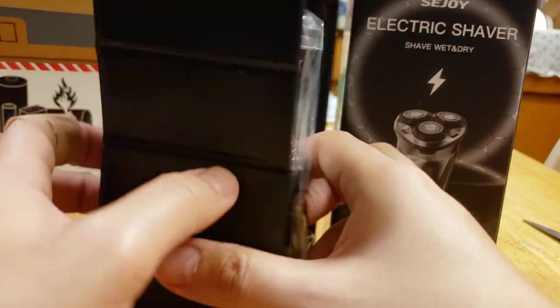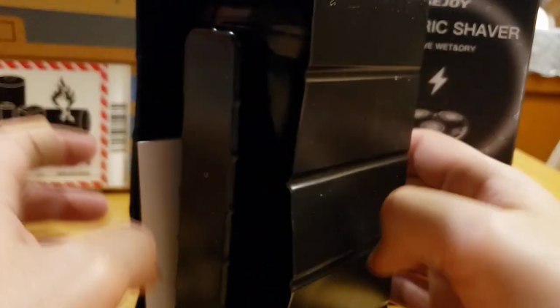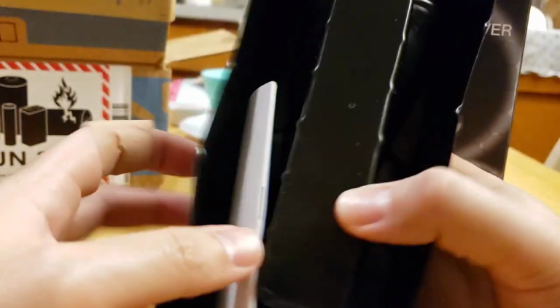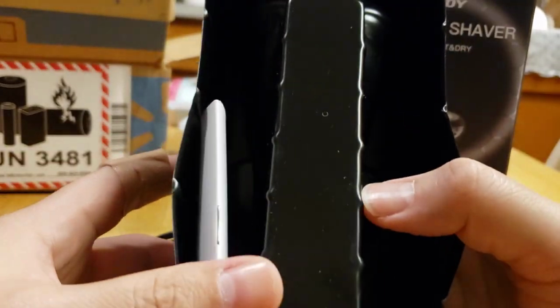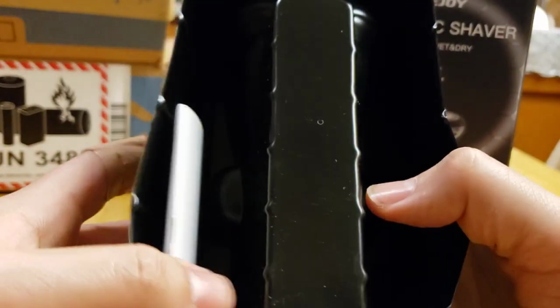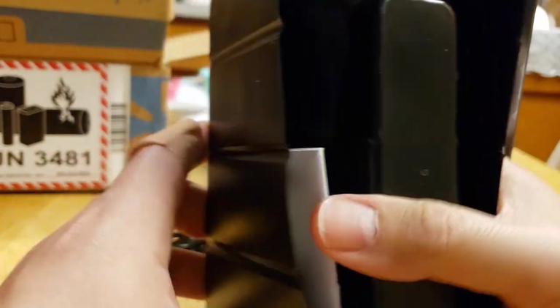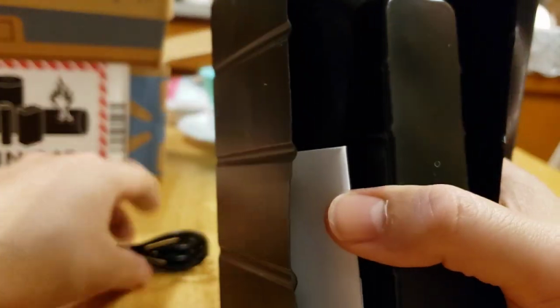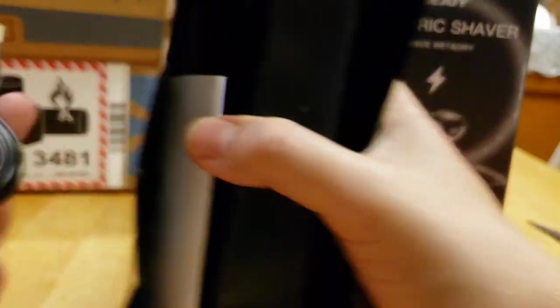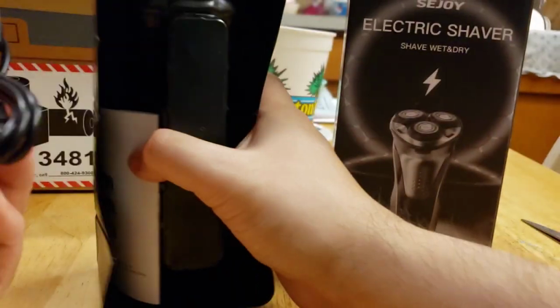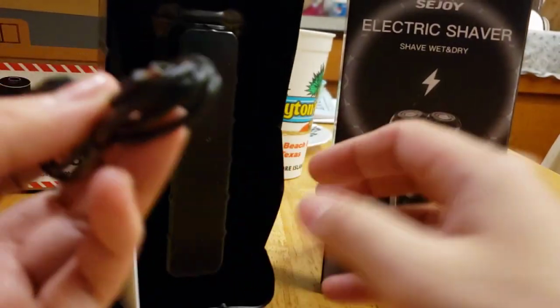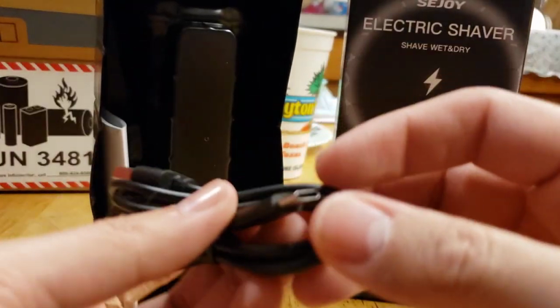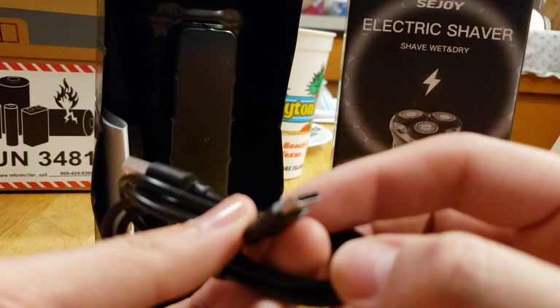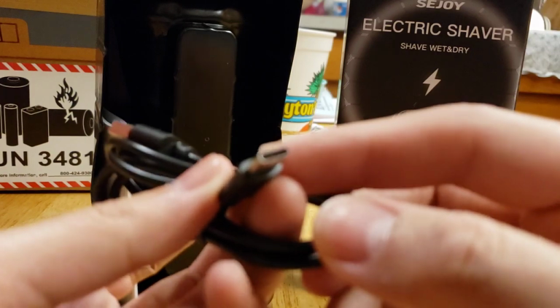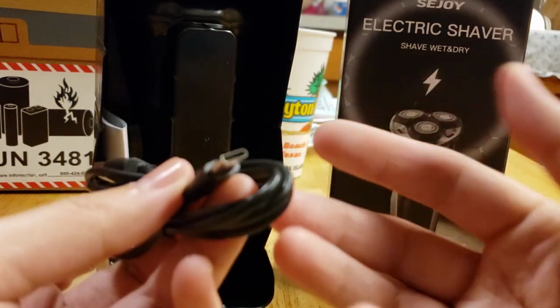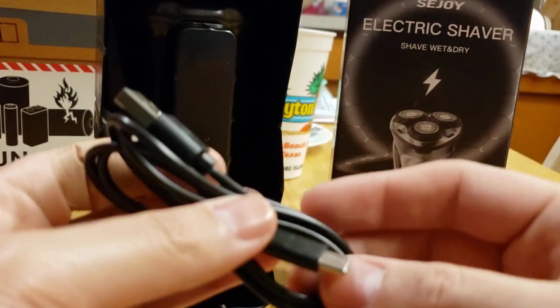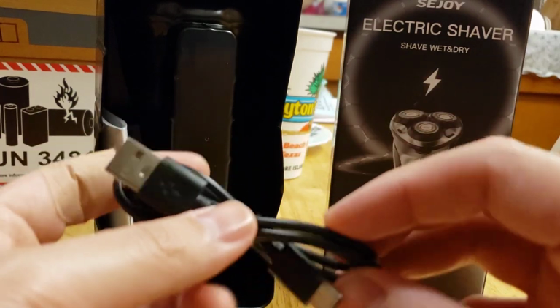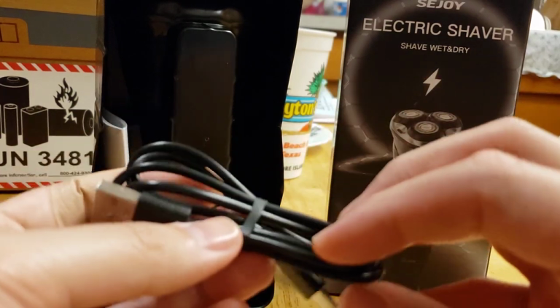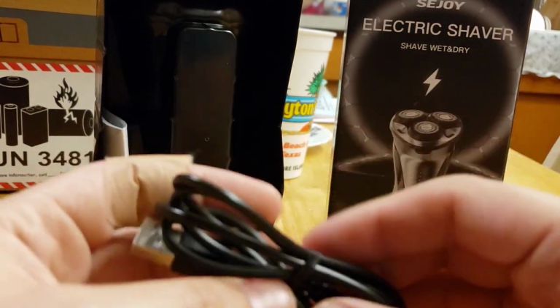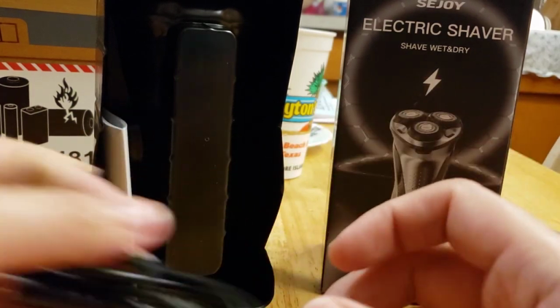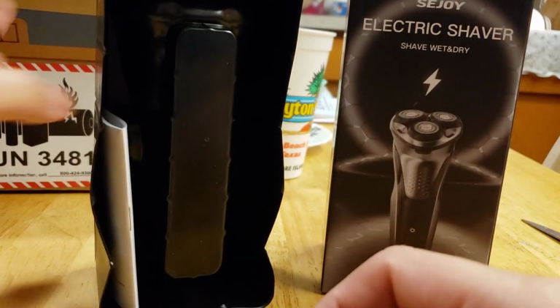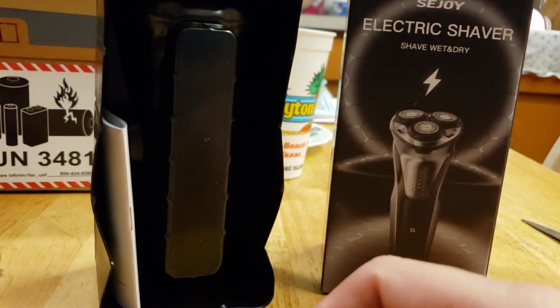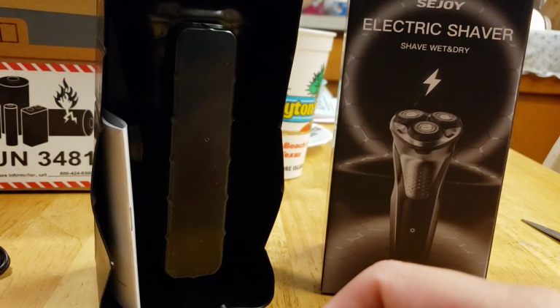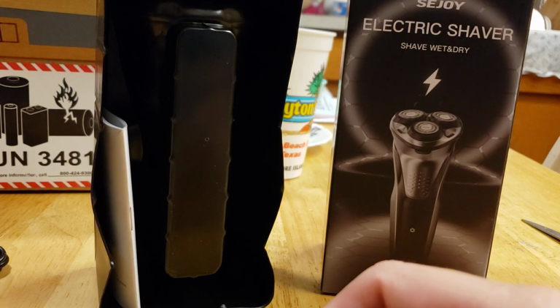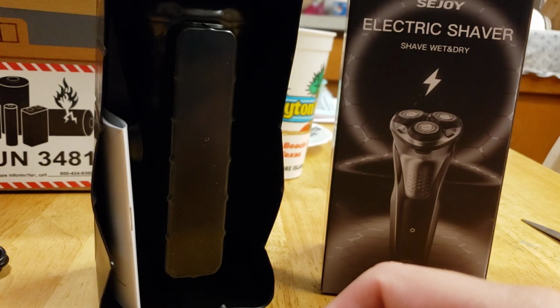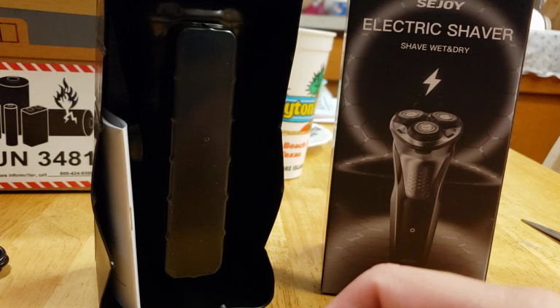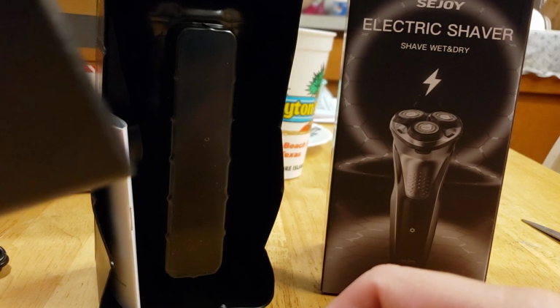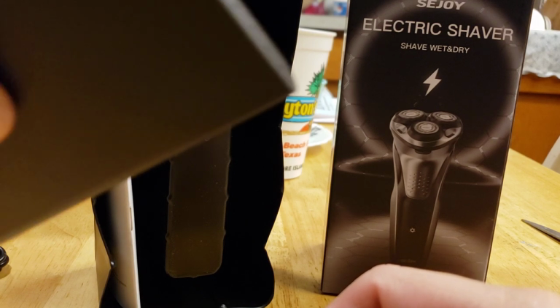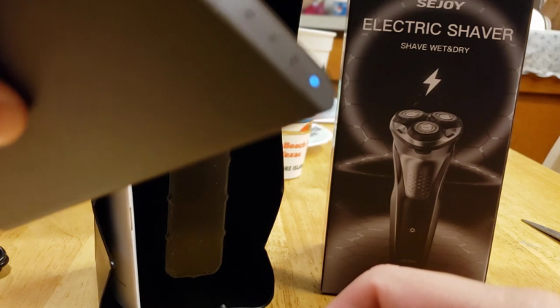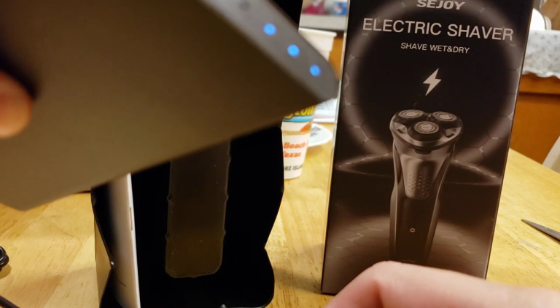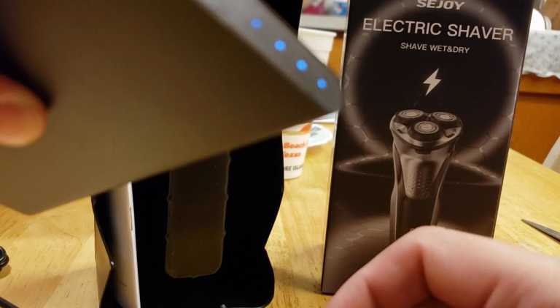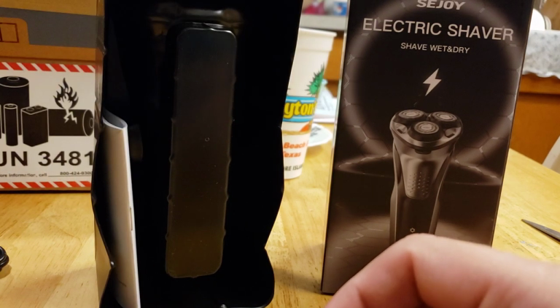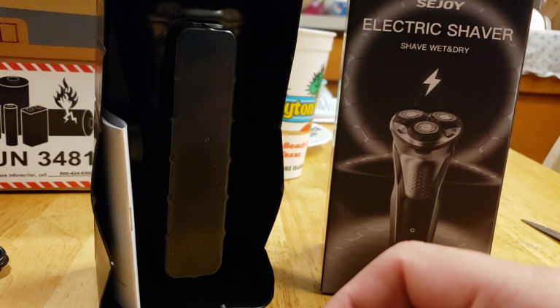Once again, we have the manual and the USB-C charger here, which — that's the new norm. Like, everything is USB-C now. And I brought this little cable too. We can test it out so we can see how it charges itself.